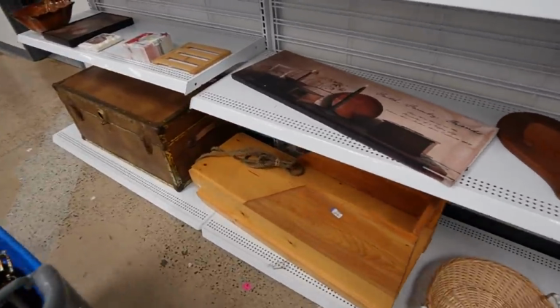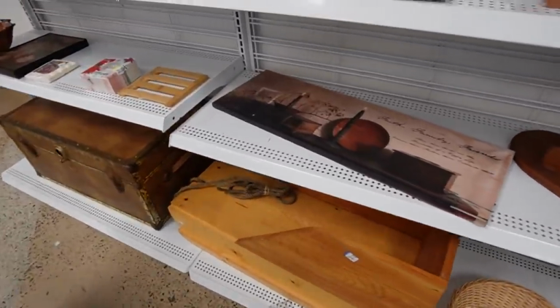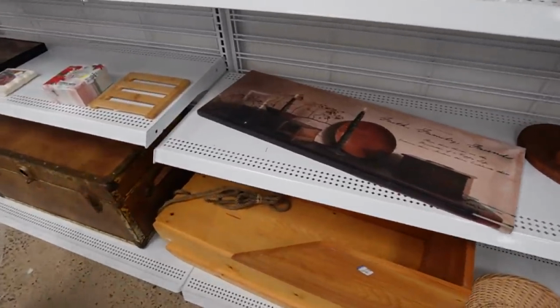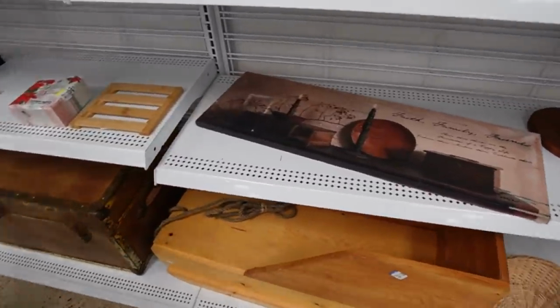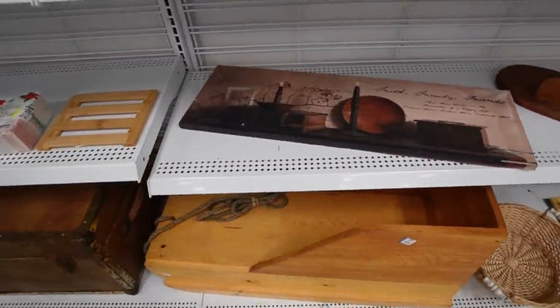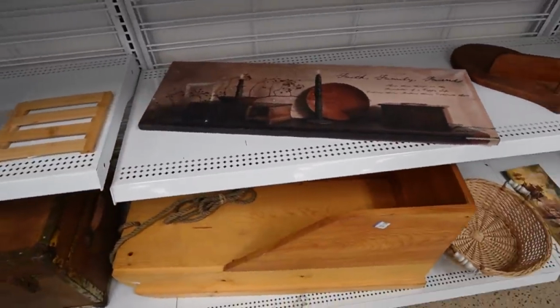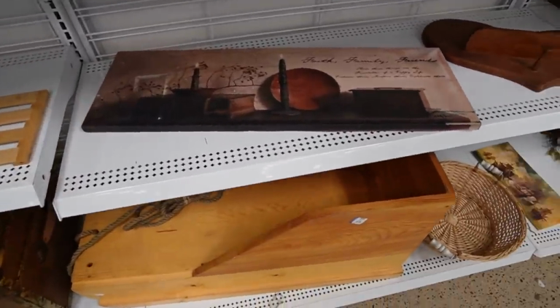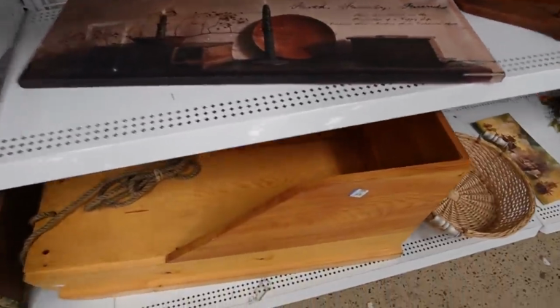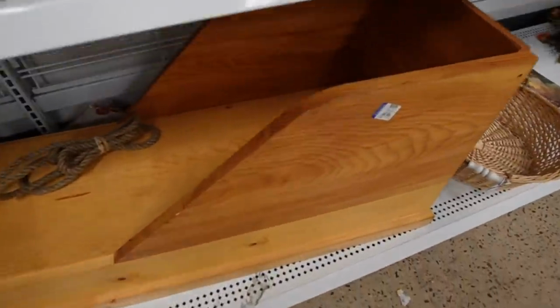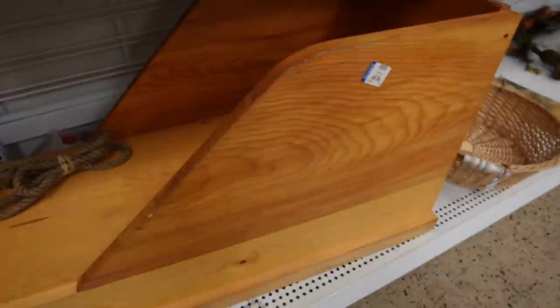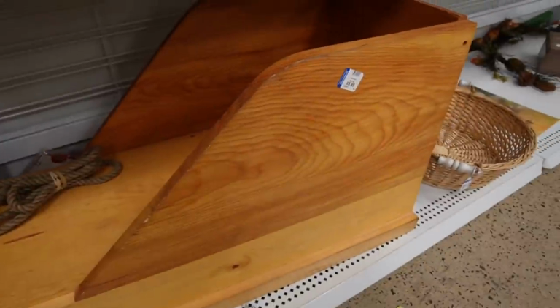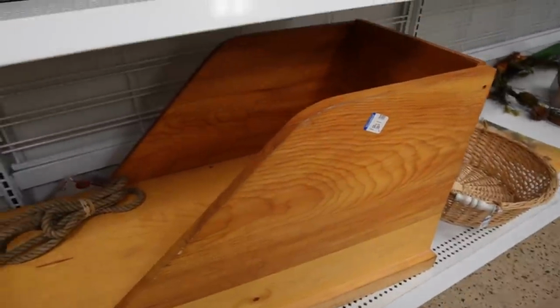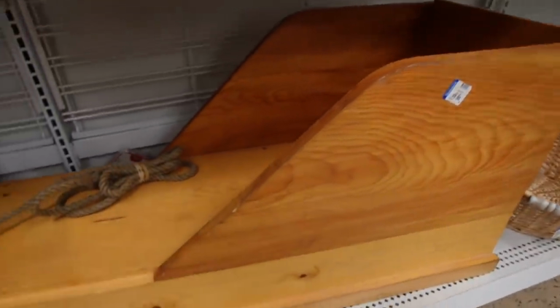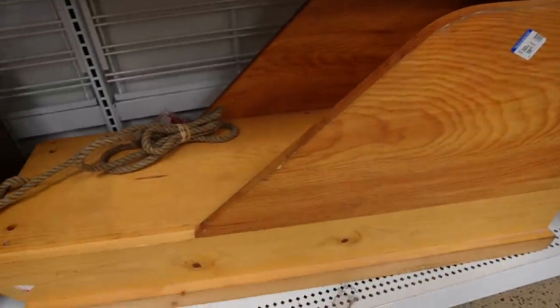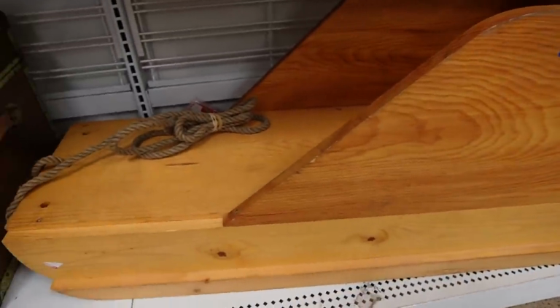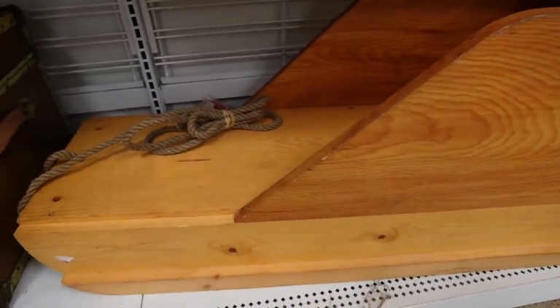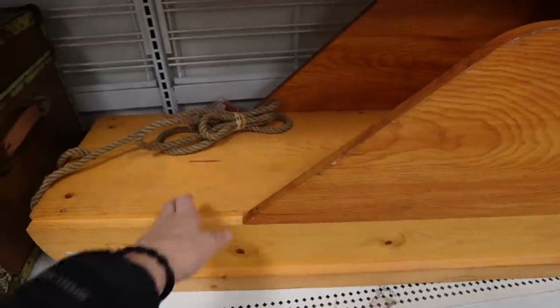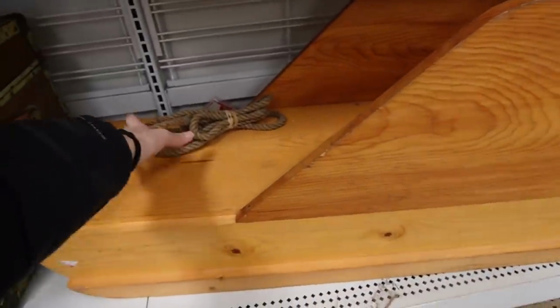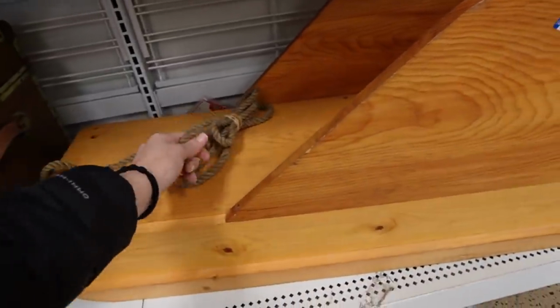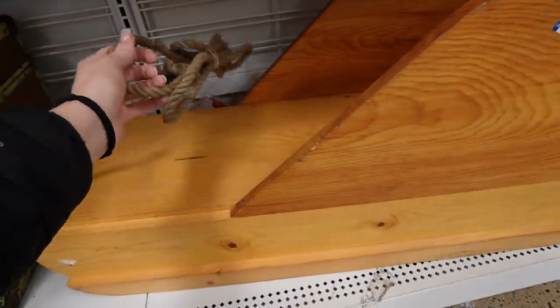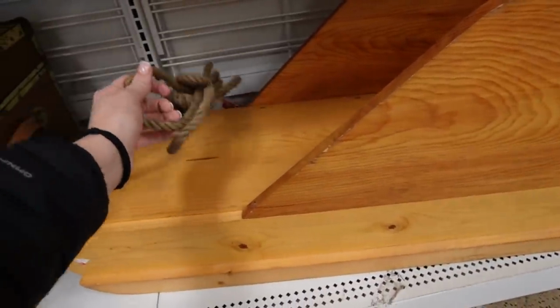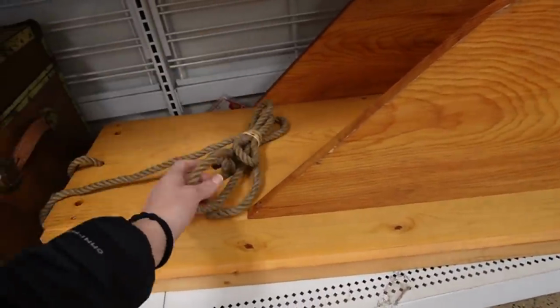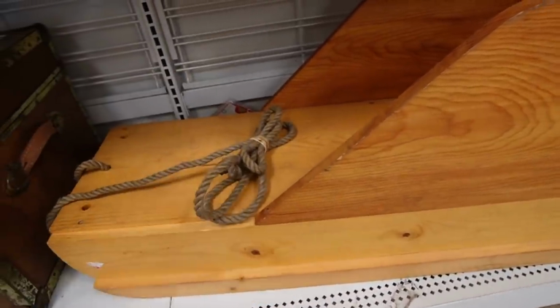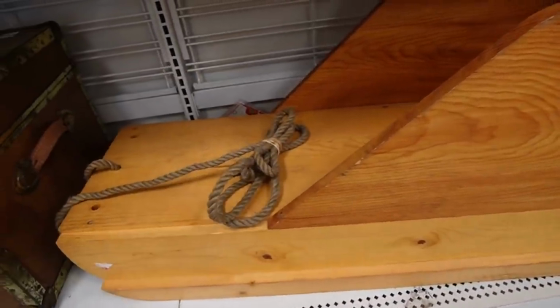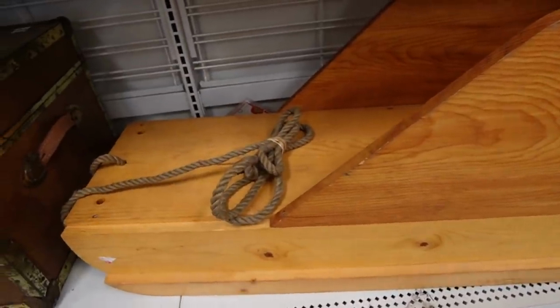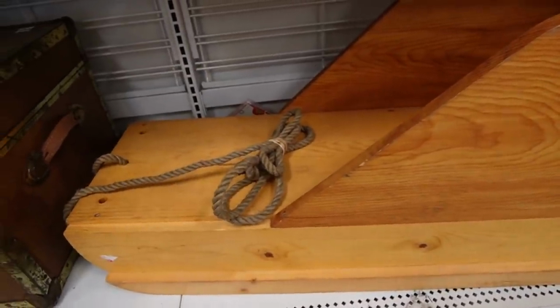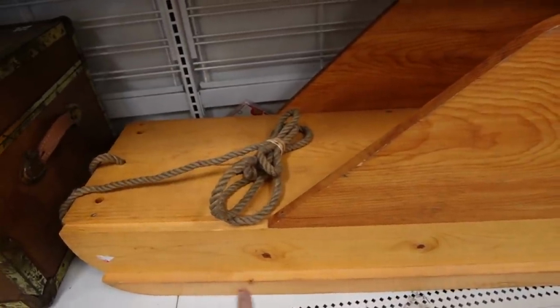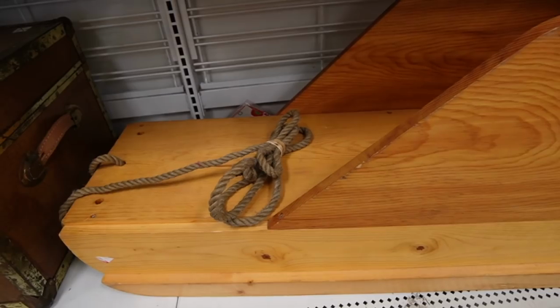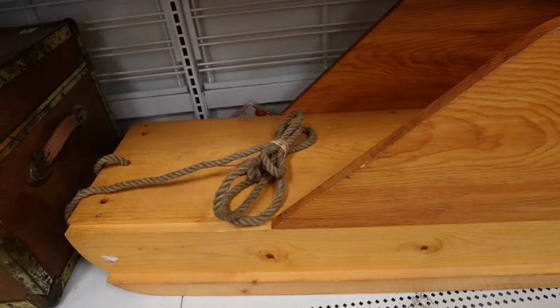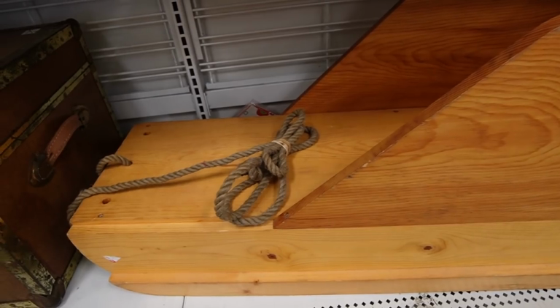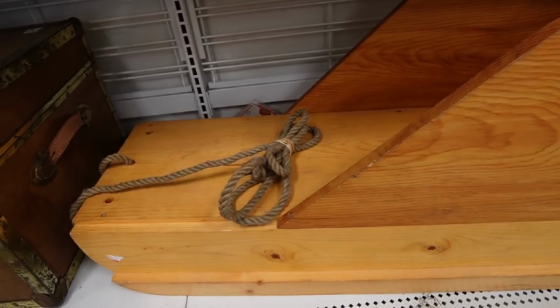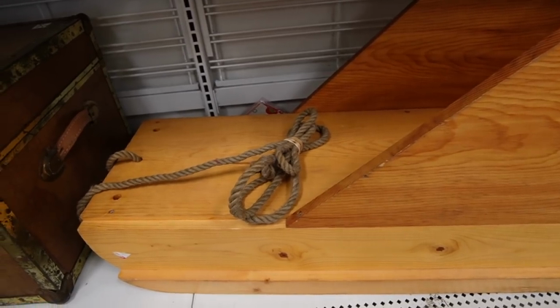That's a really fun sled — I think it's probably decorative. It's $9.99. It's neat, nice Christmas decor, but probably nothing I could do anything with.